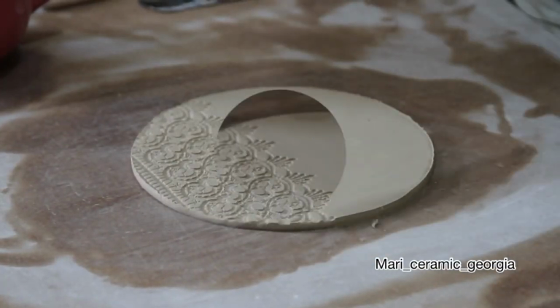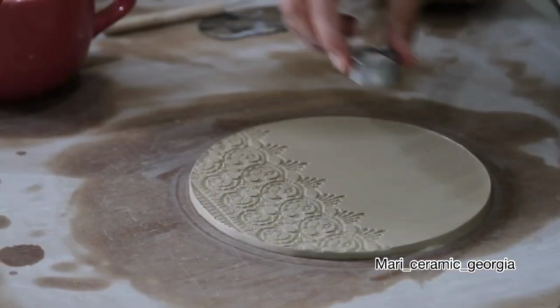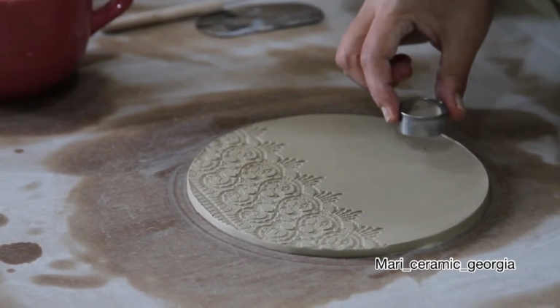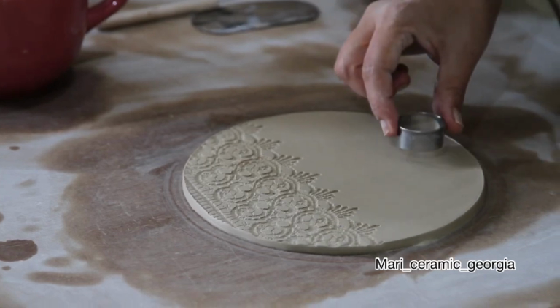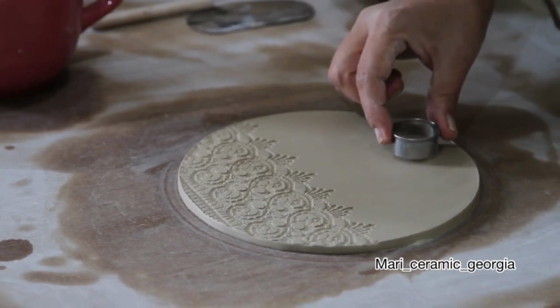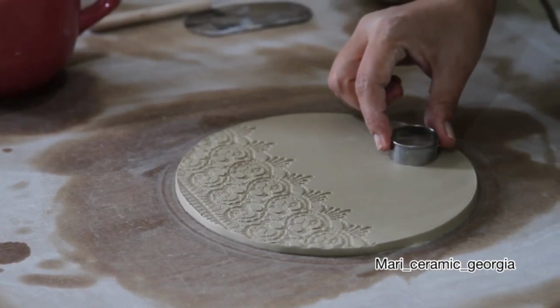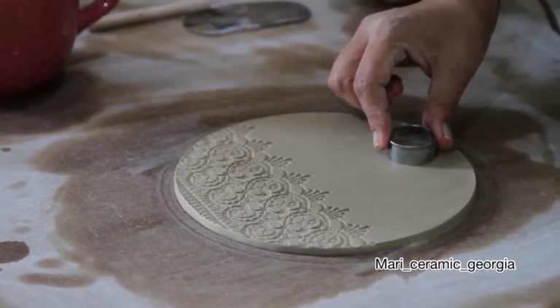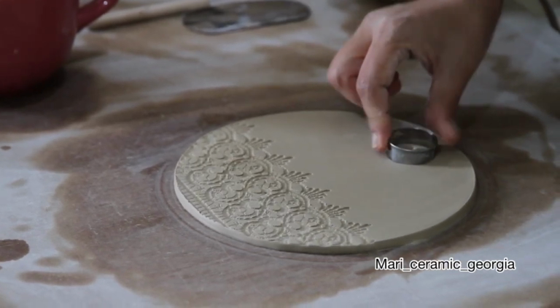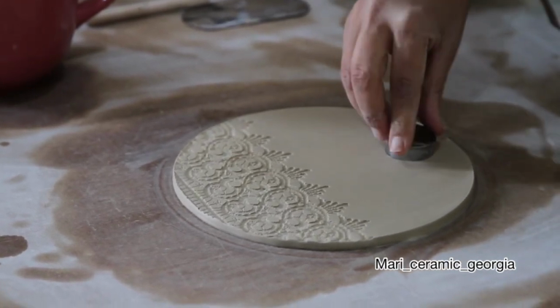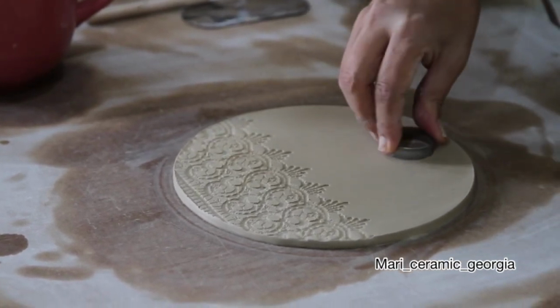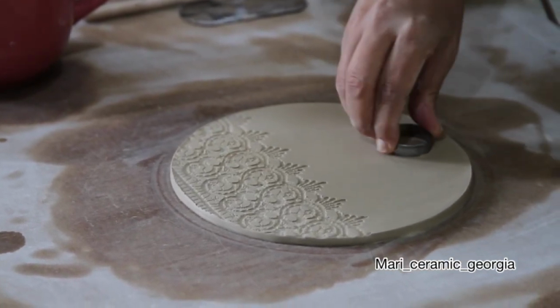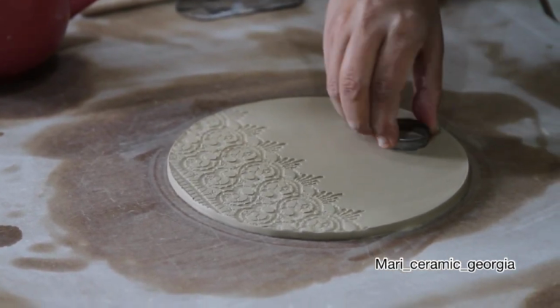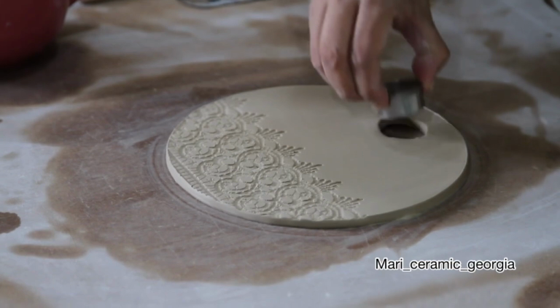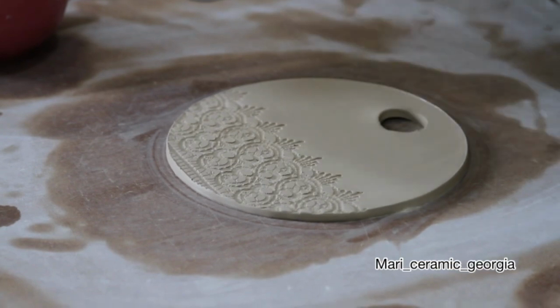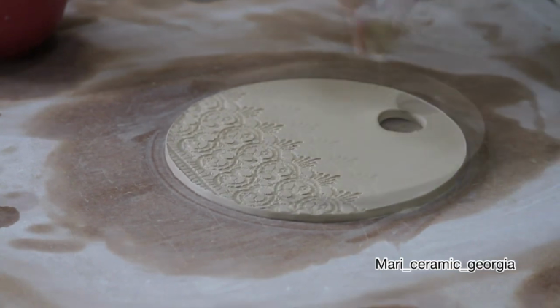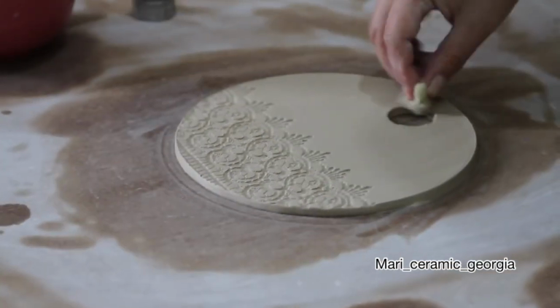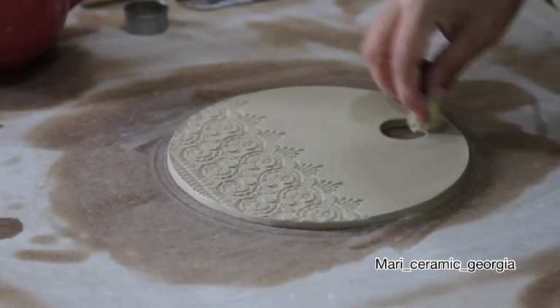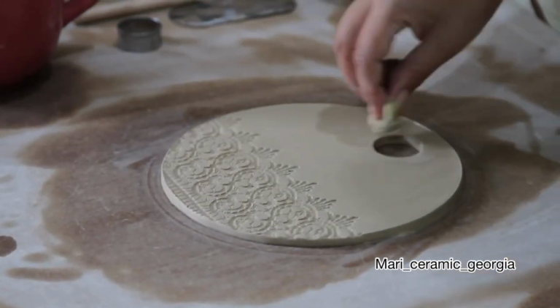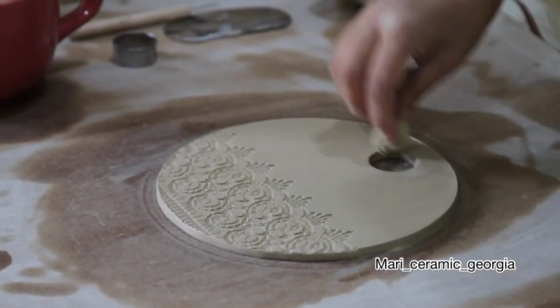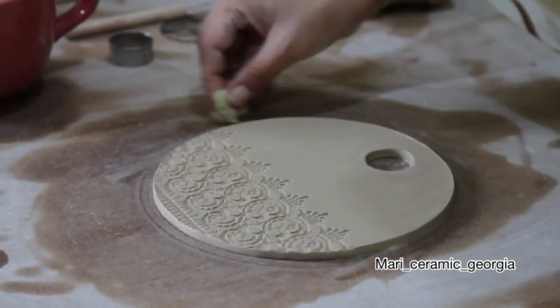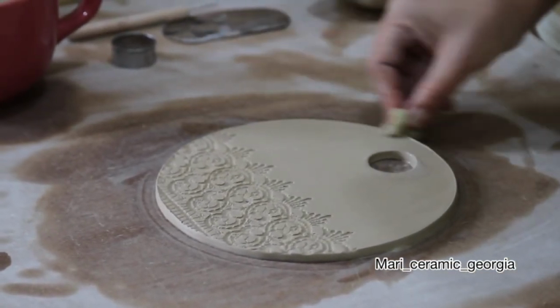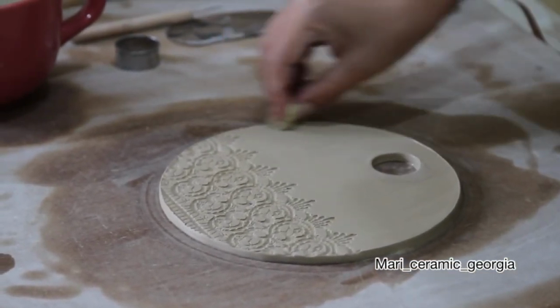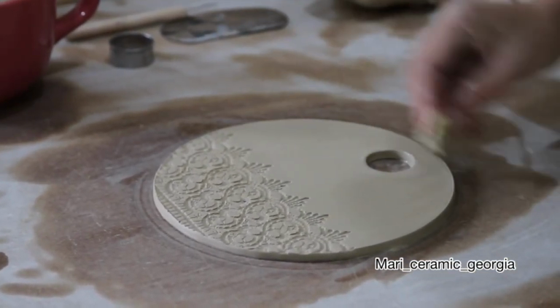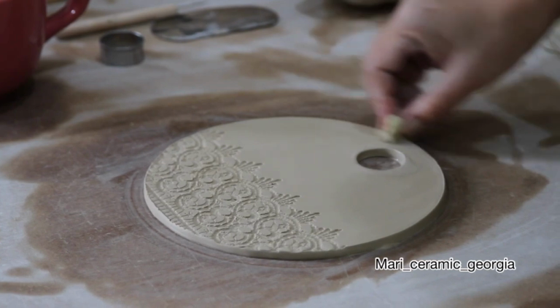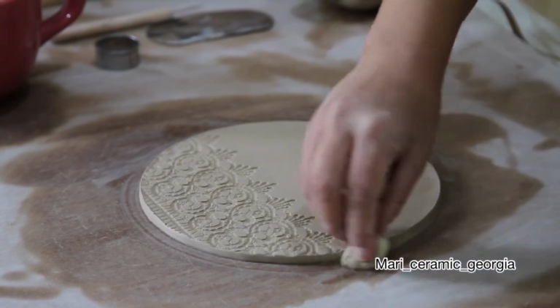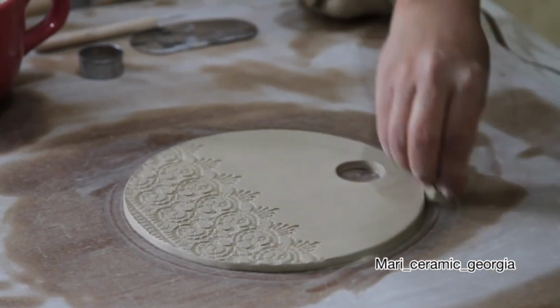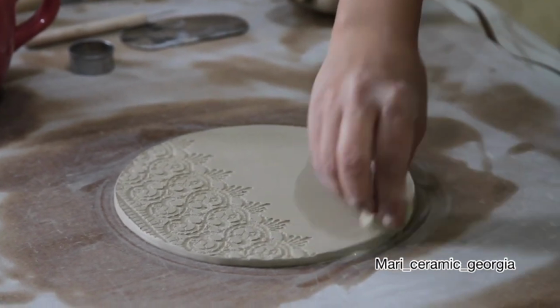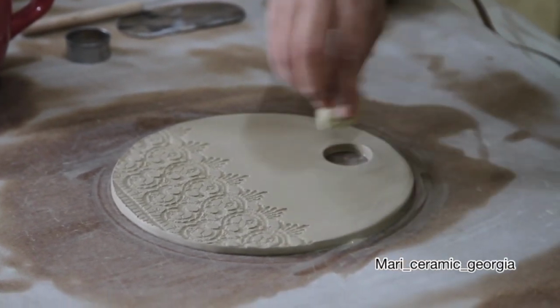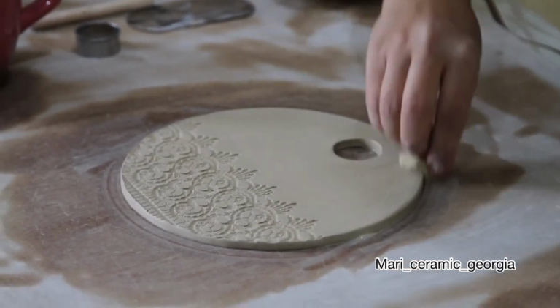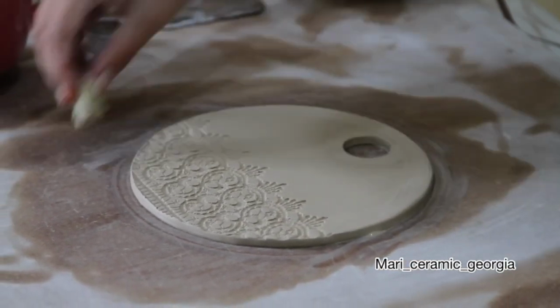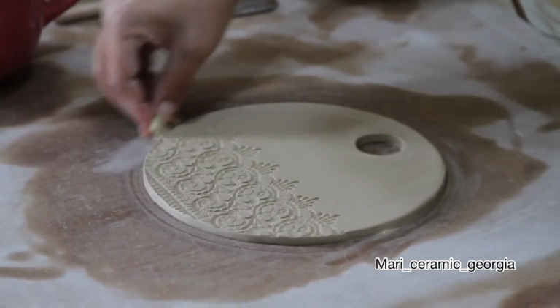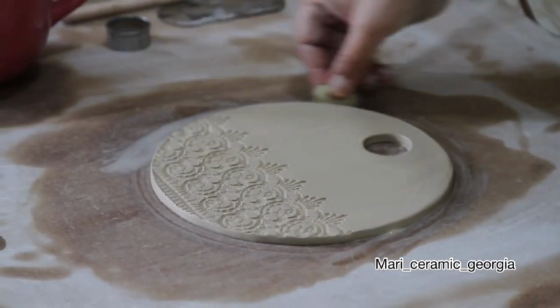Now we make a circle with a mold. Then we clean around it with a sponge. Our cheese board is ready!